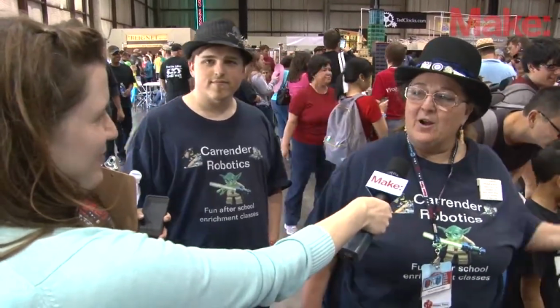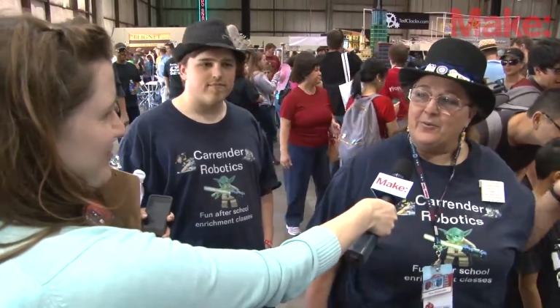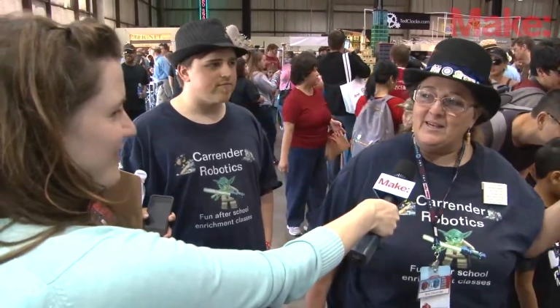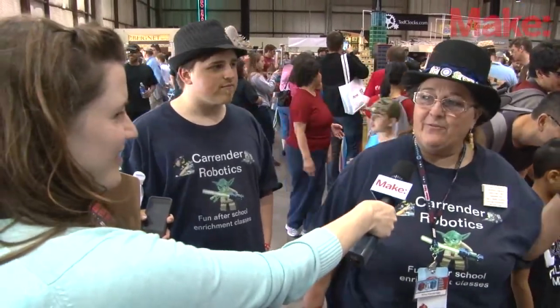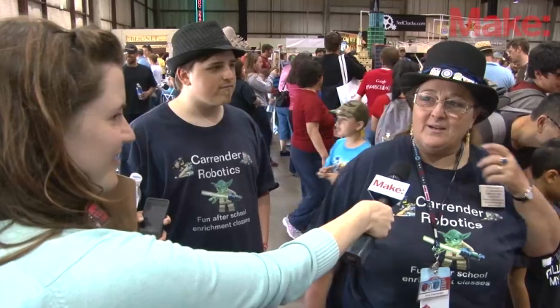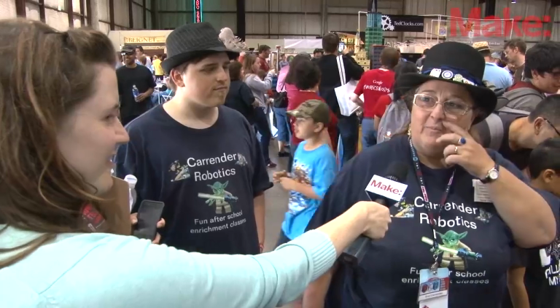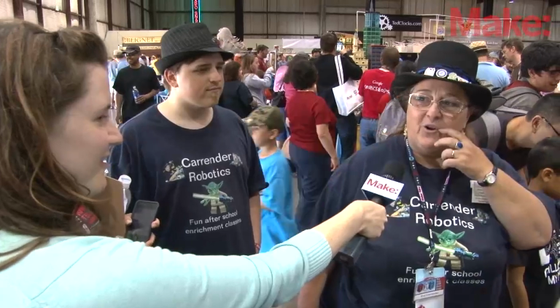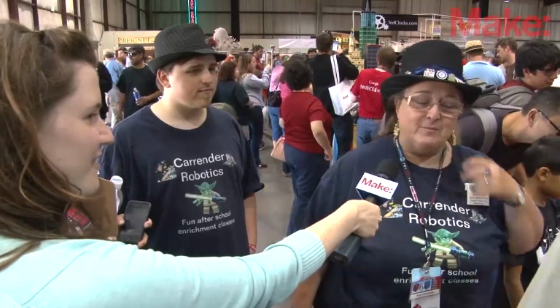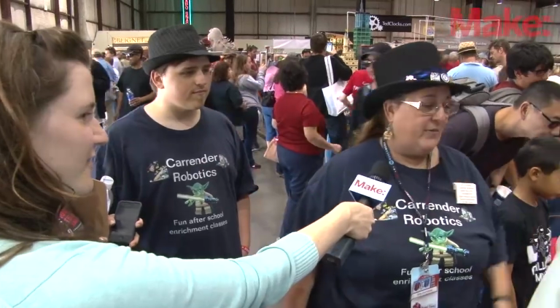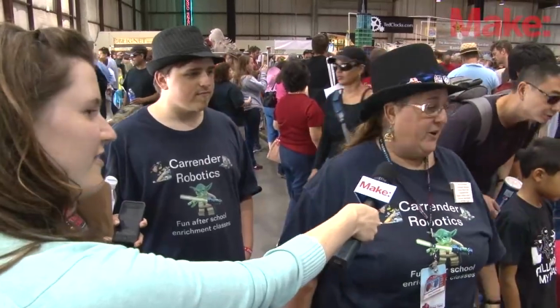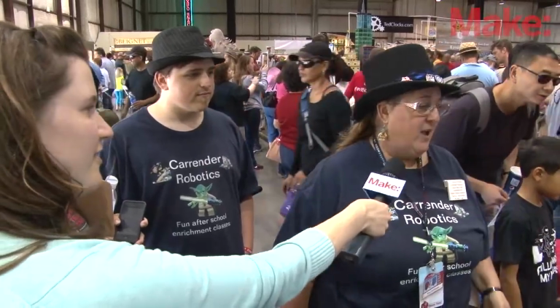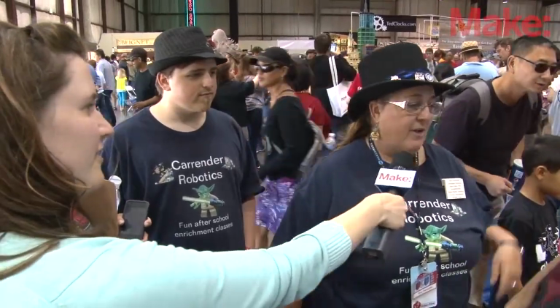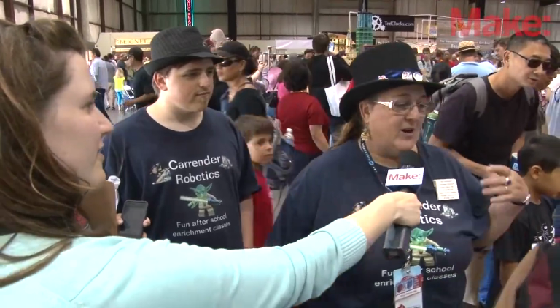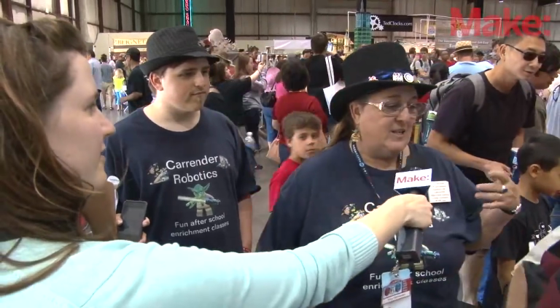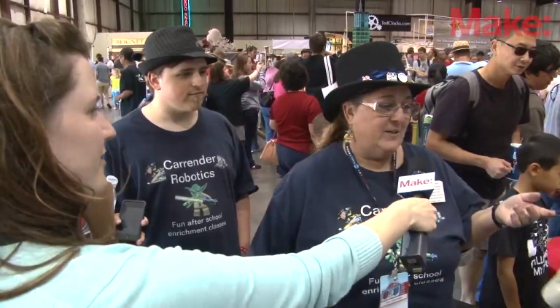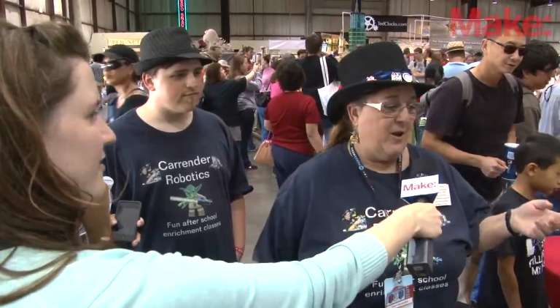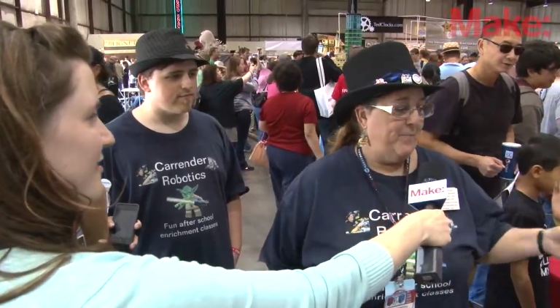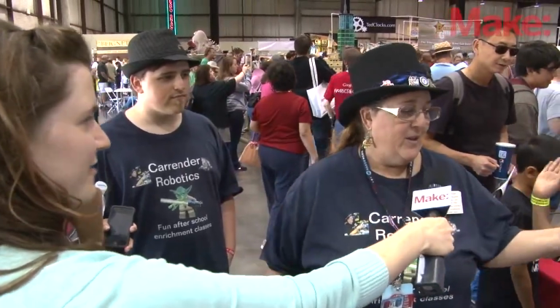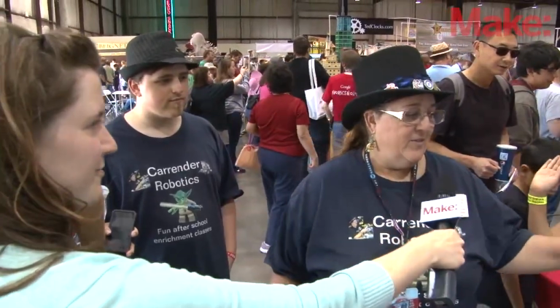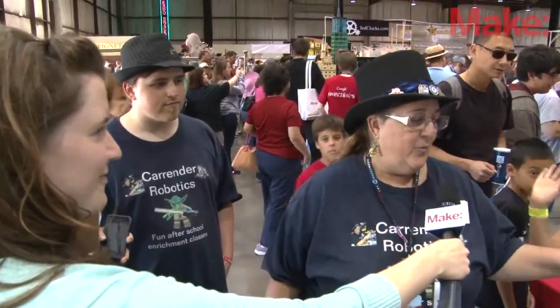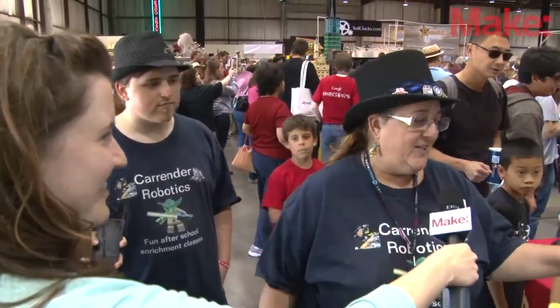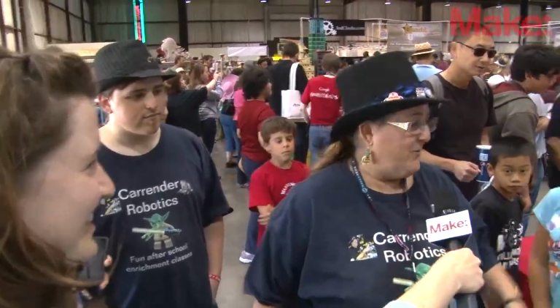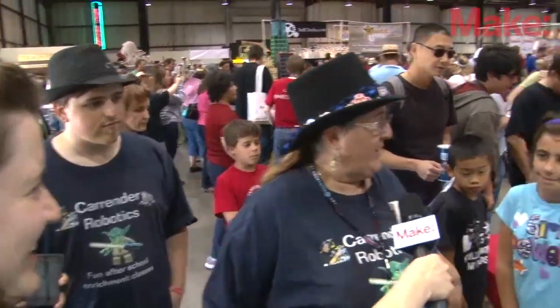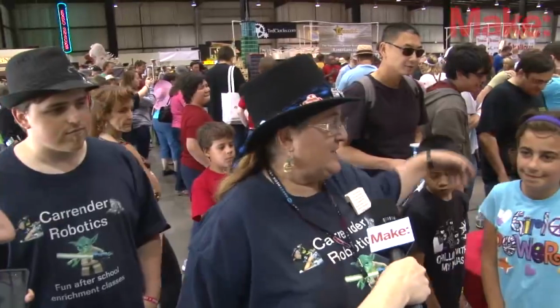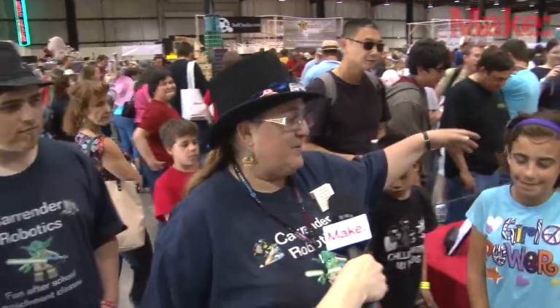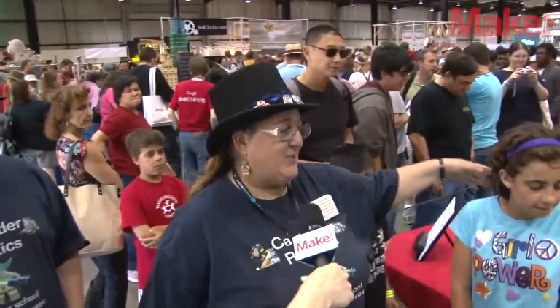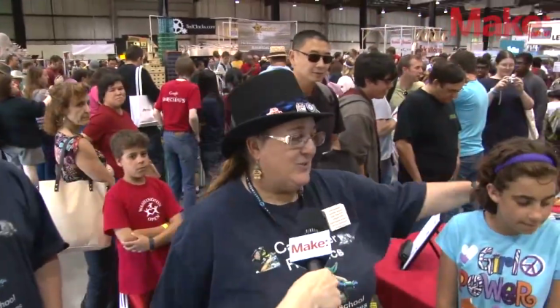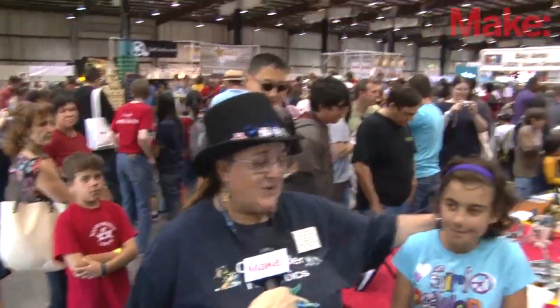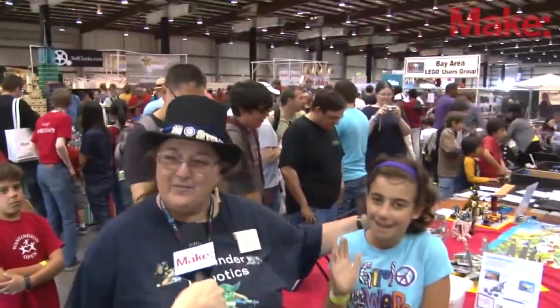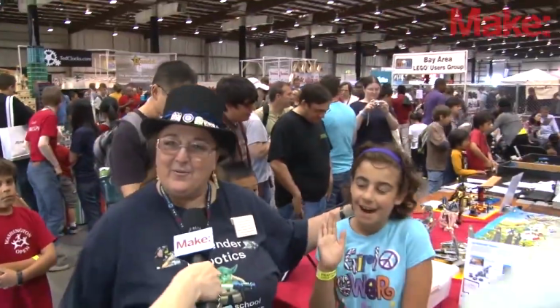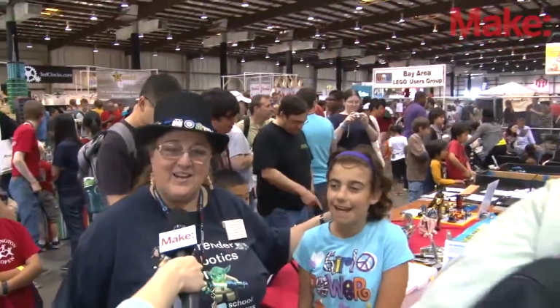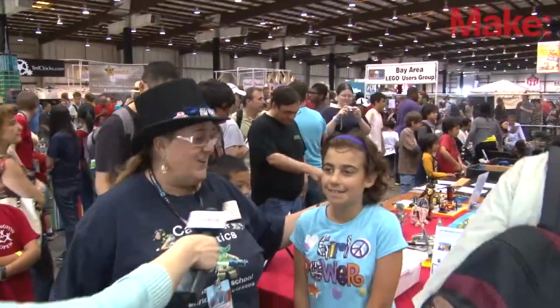I've got three different programs over here. I've got some little ones that we do over here. This is one of my students, Olivia right here.